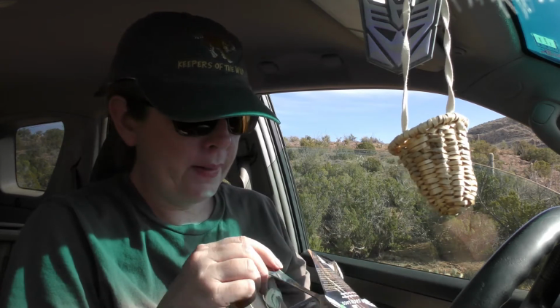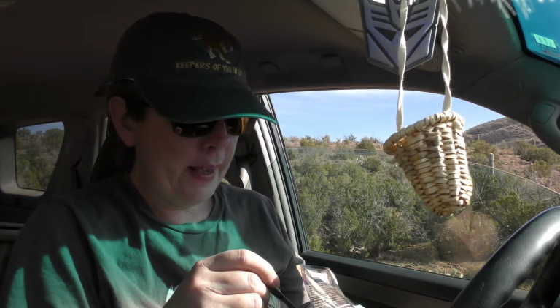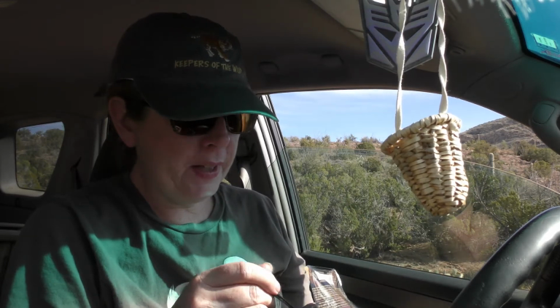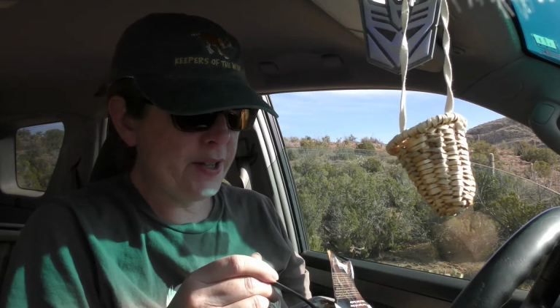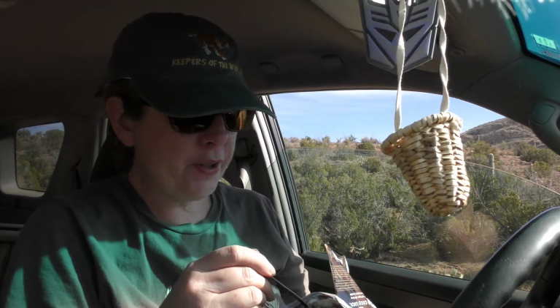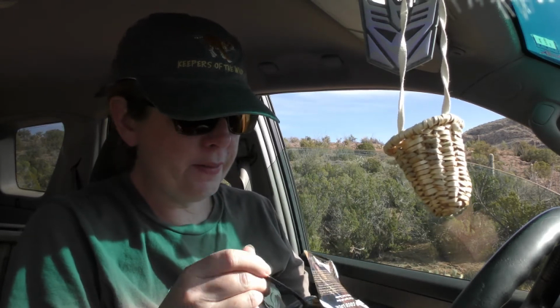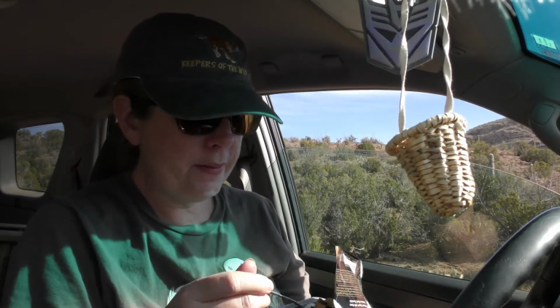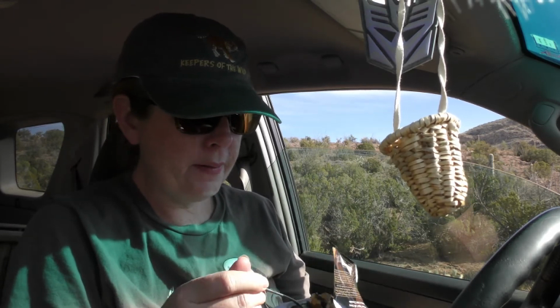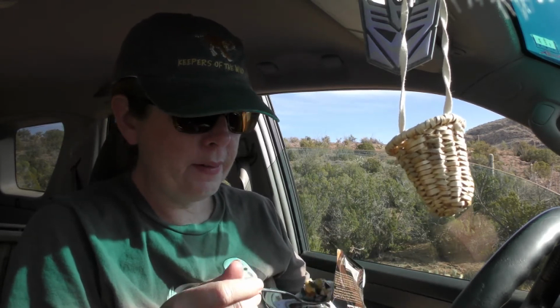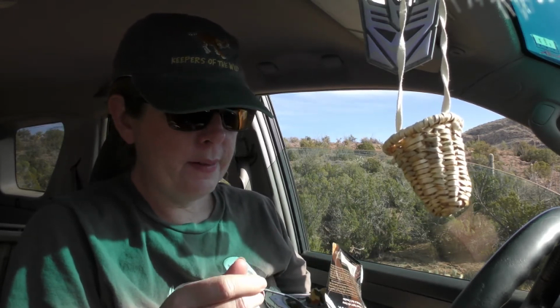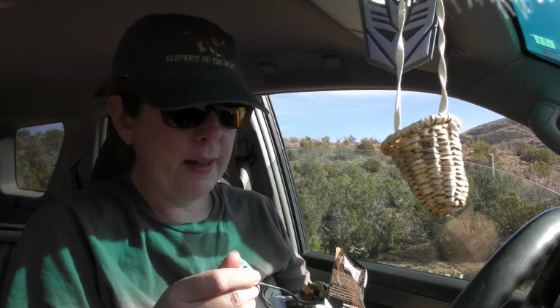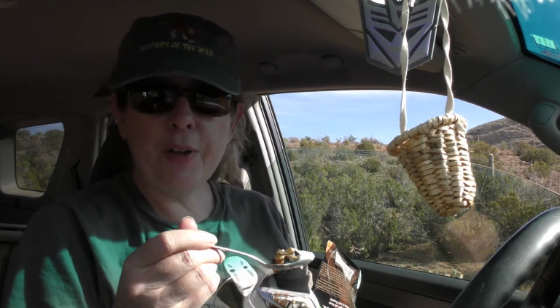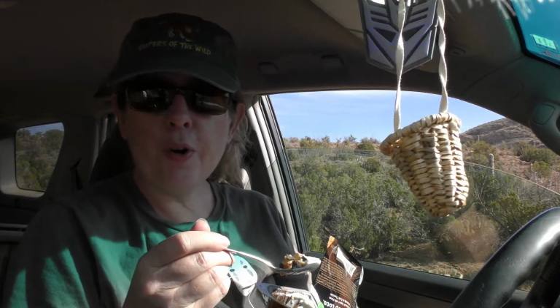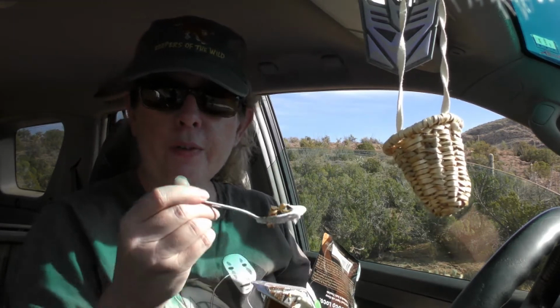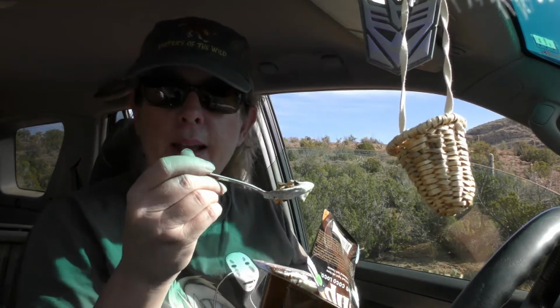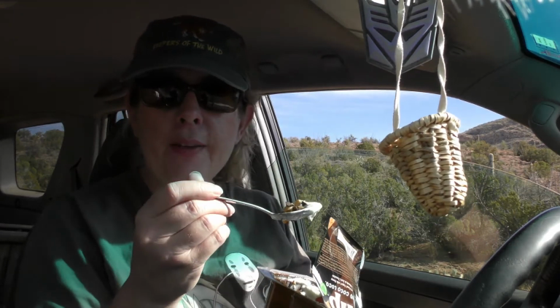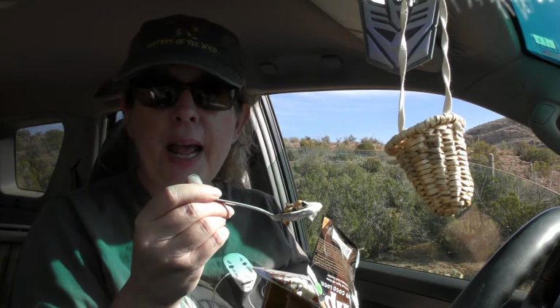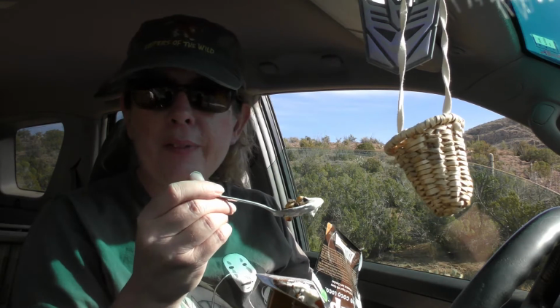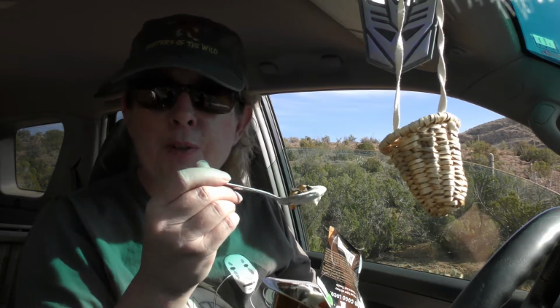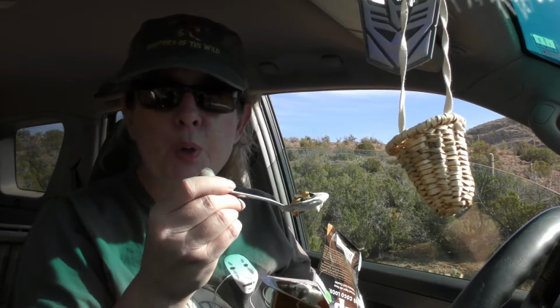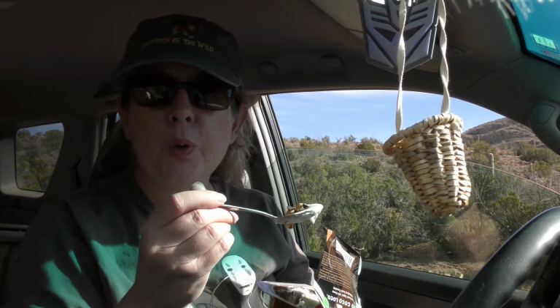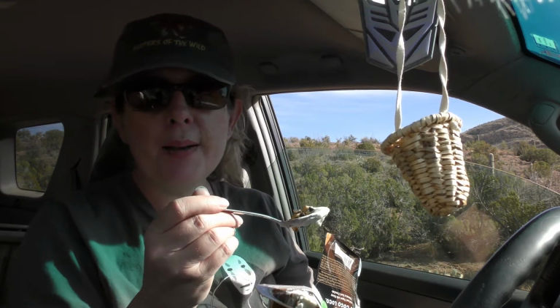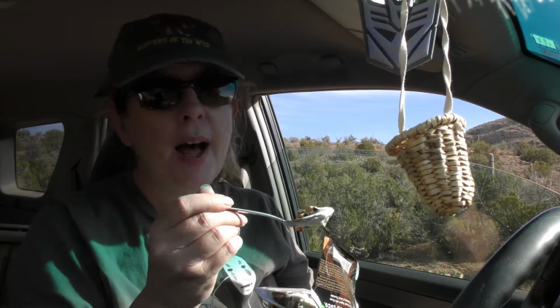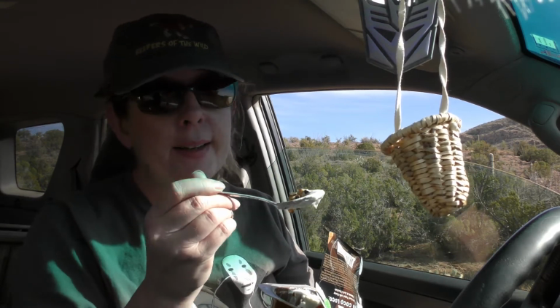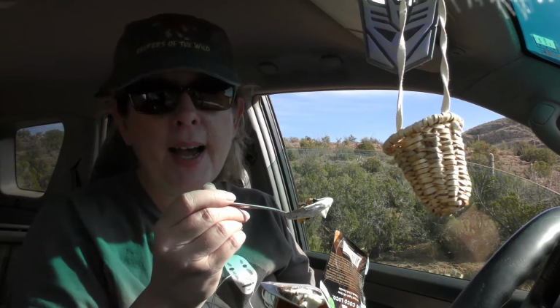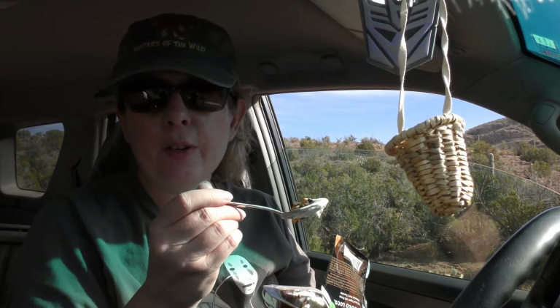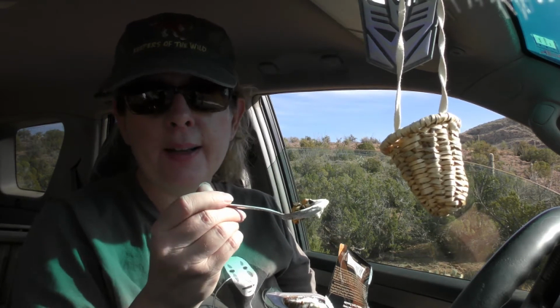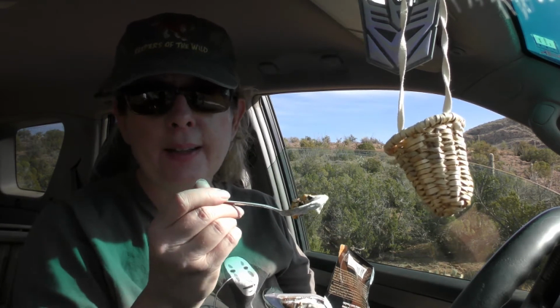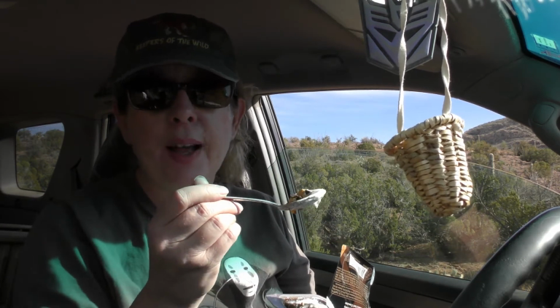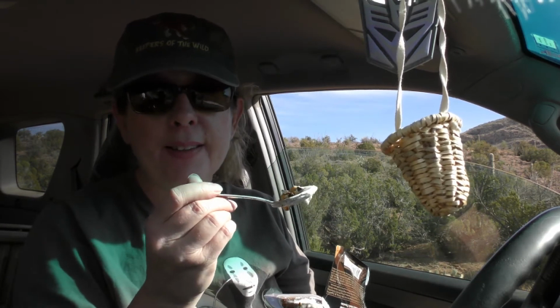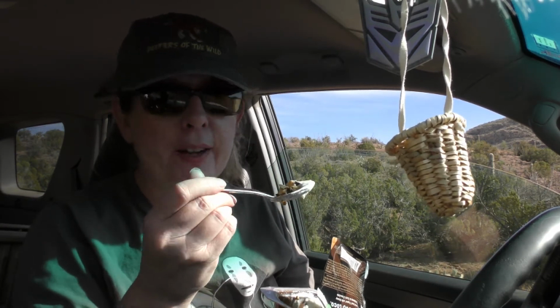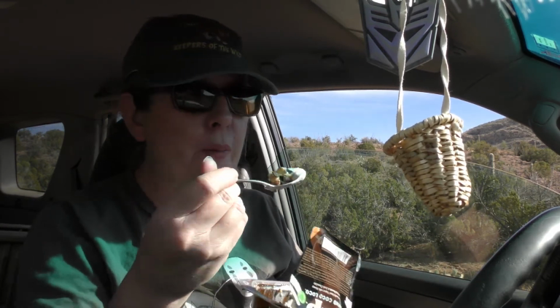Time for a little break — having lunch. I have yogurt and even a spoon. I am not entirely uncivilized out here.